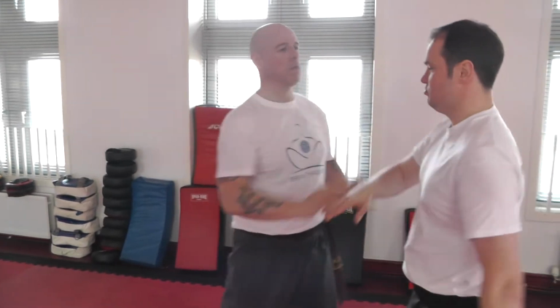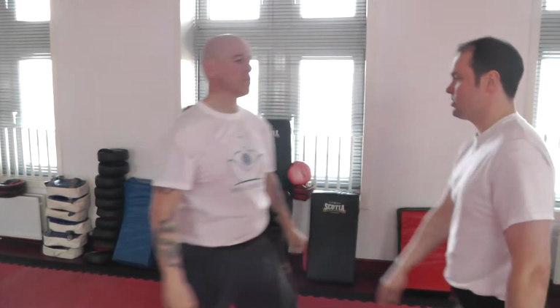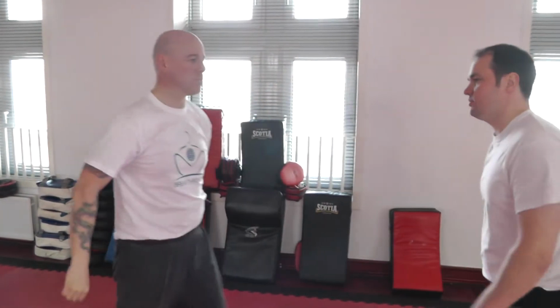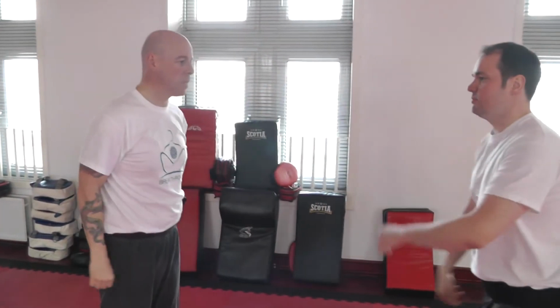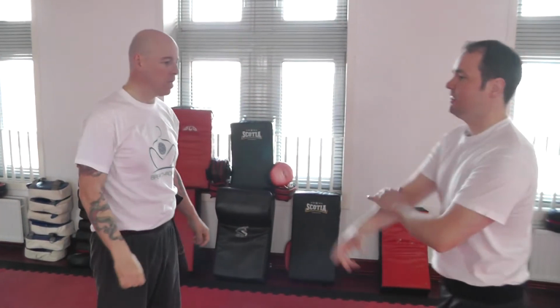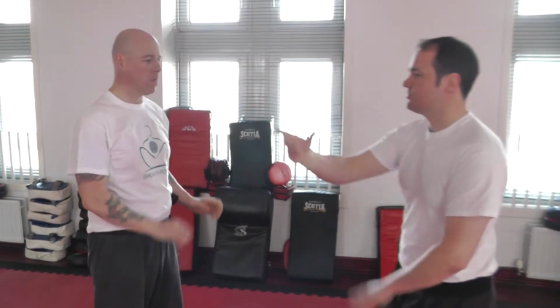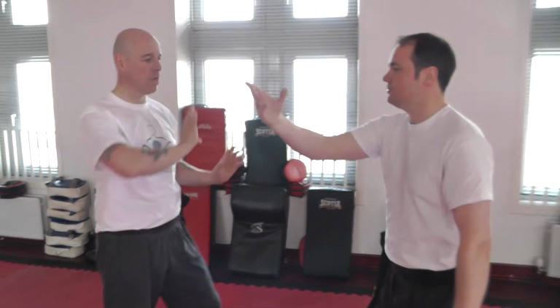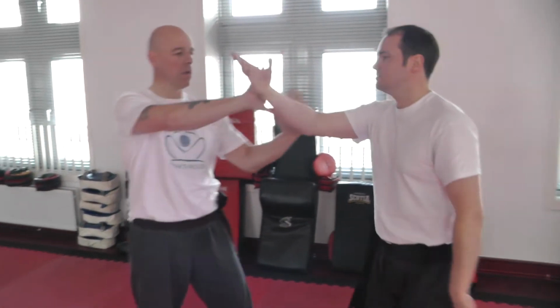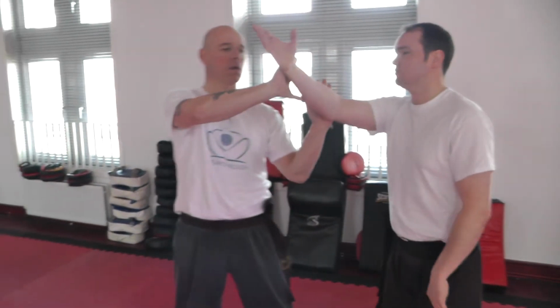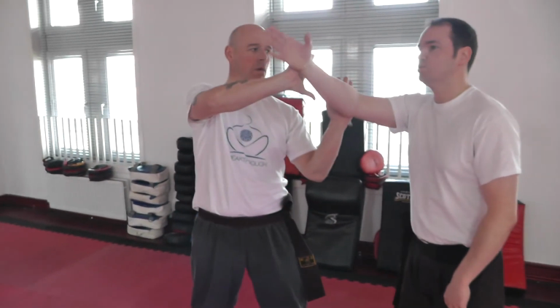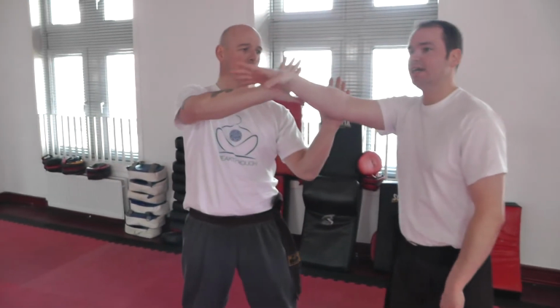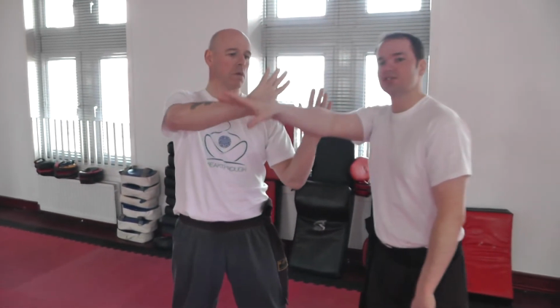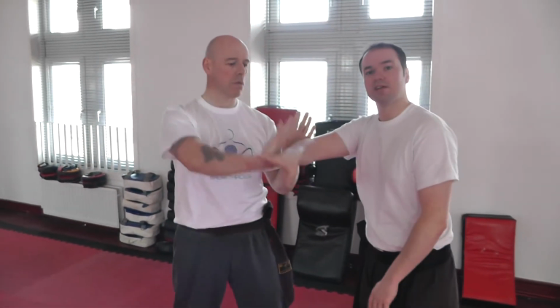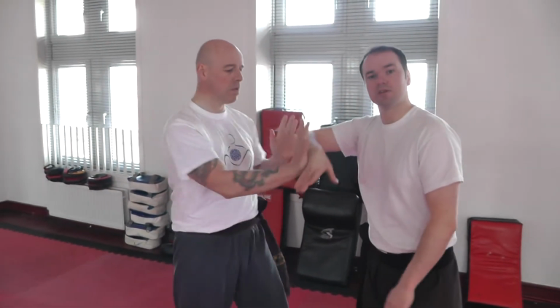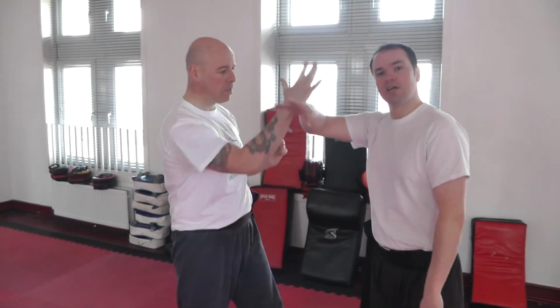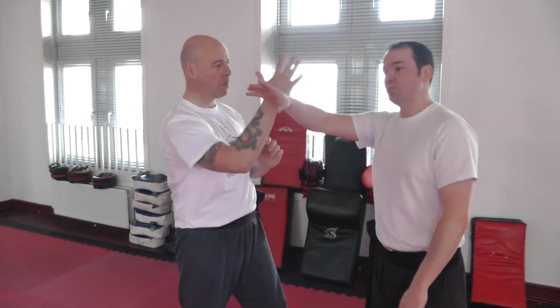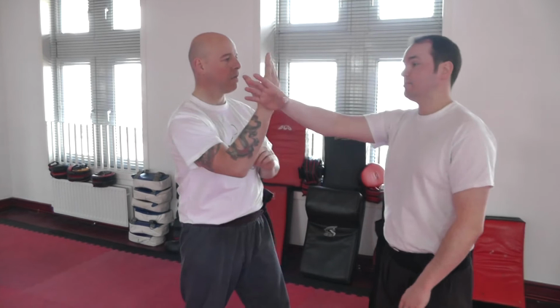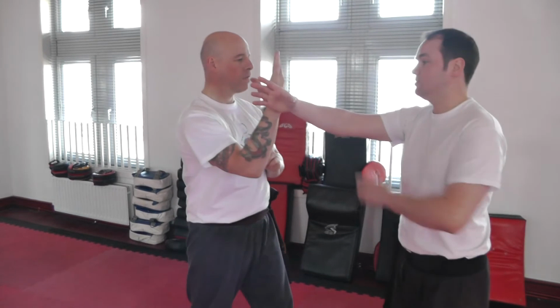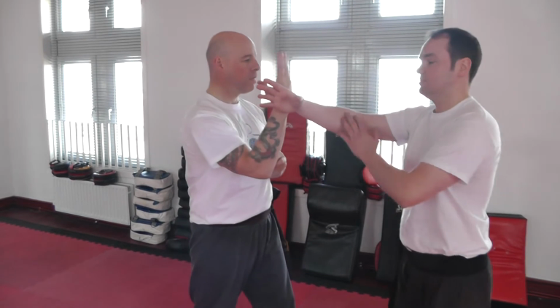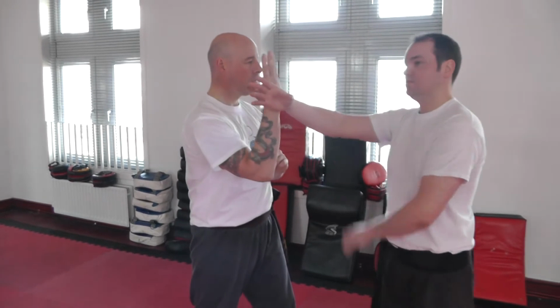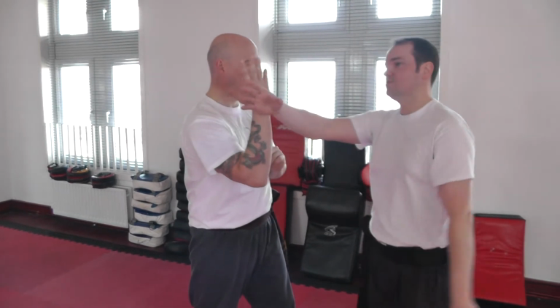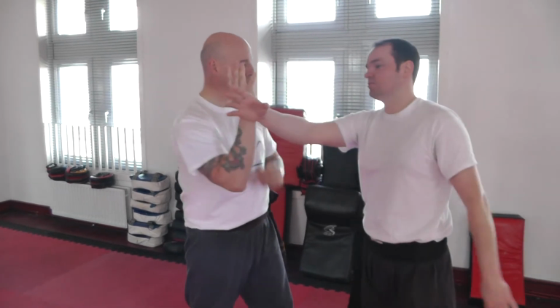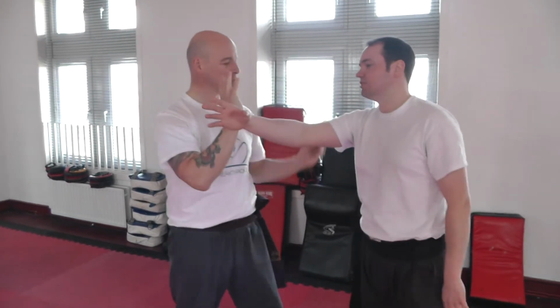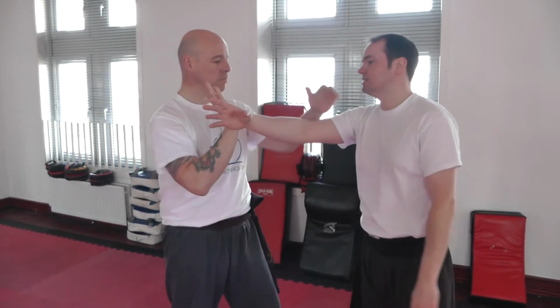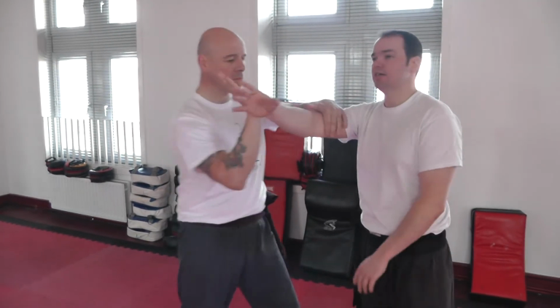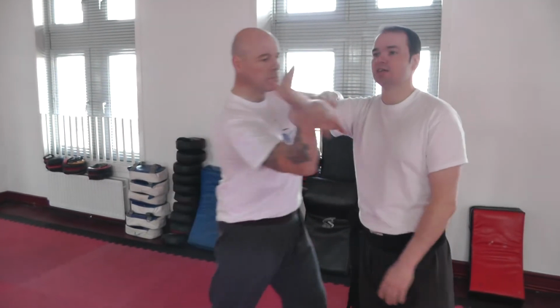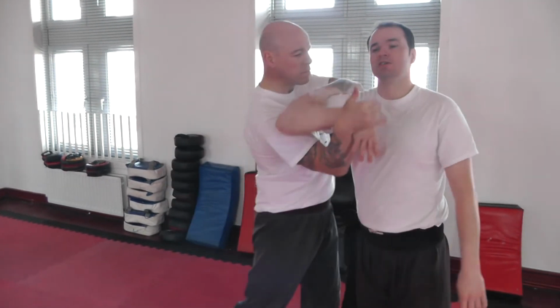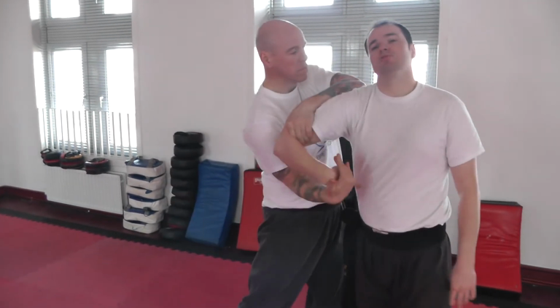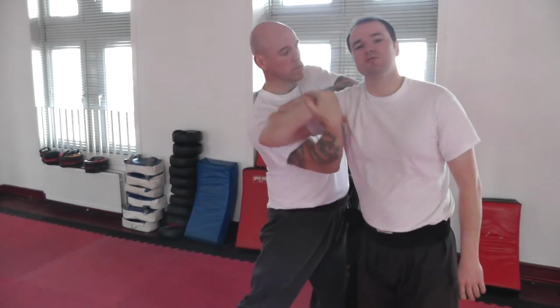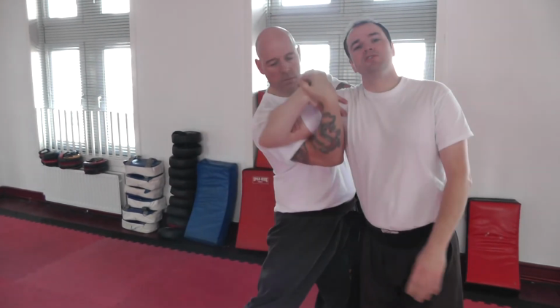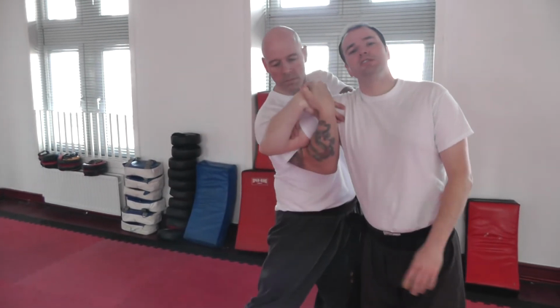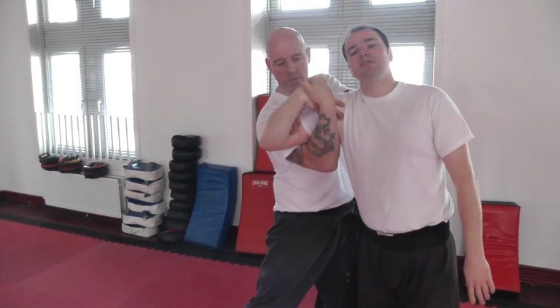Most likely you'd probably get this from a sort of pushing hands scenario, or perhaps from an arresting technique. Jim's going to go for his arresting technique.